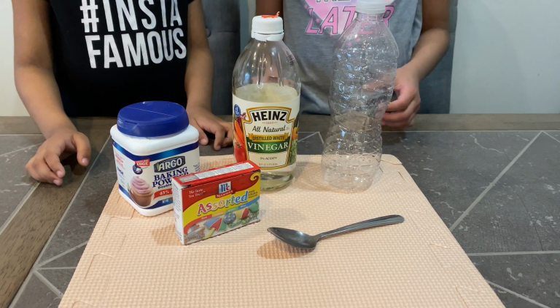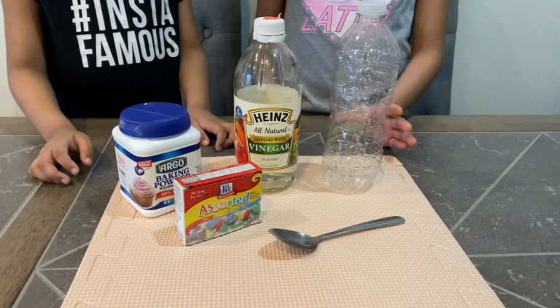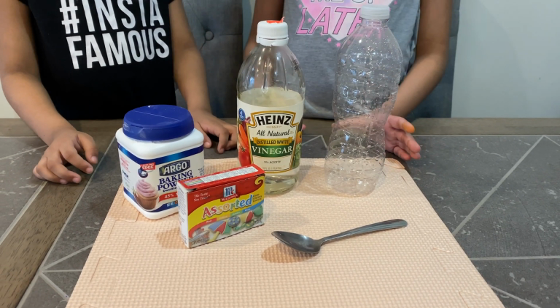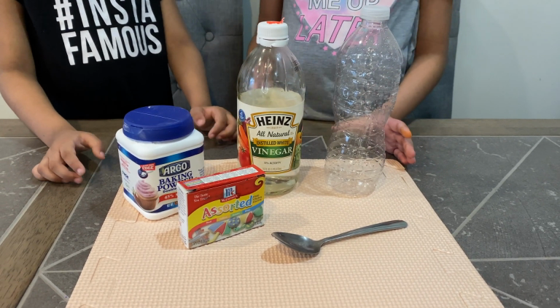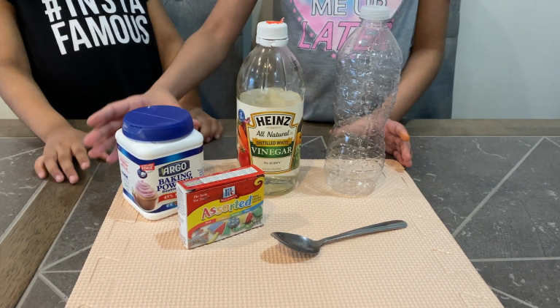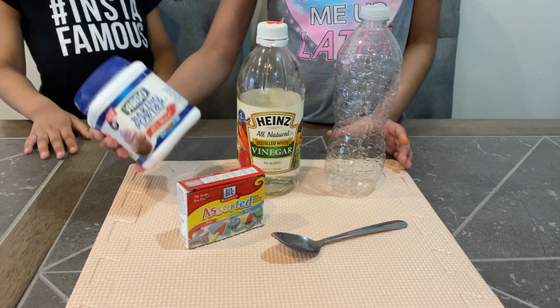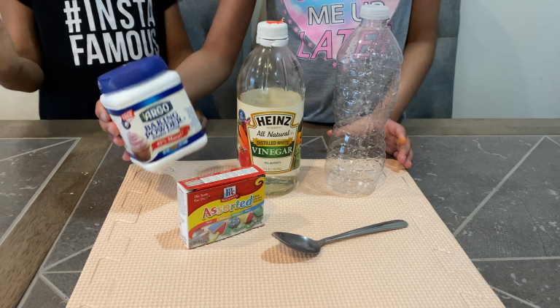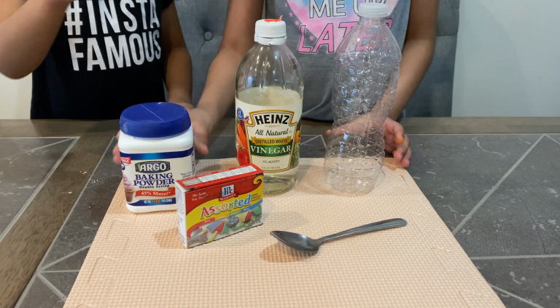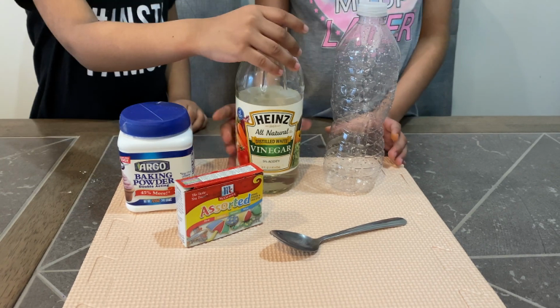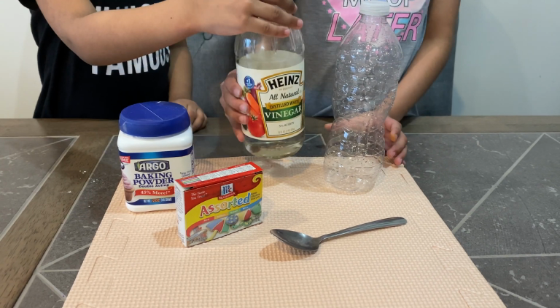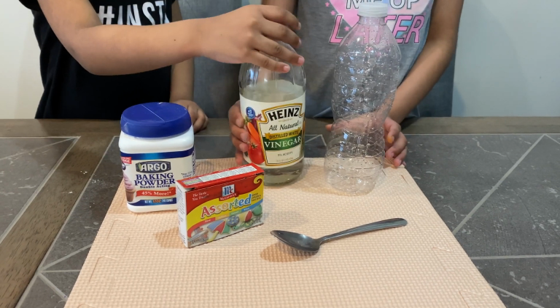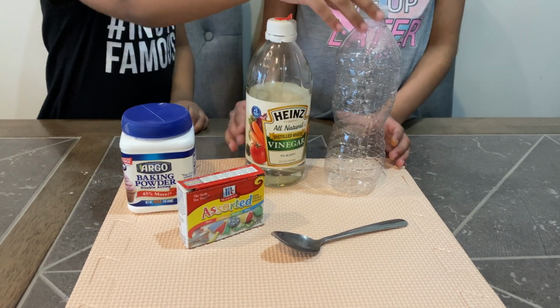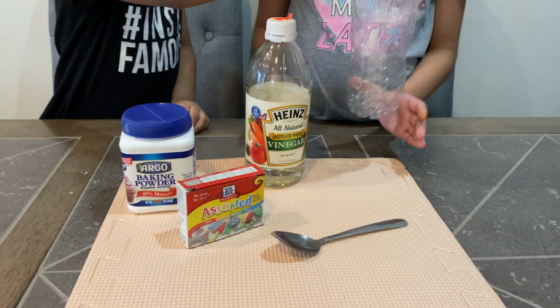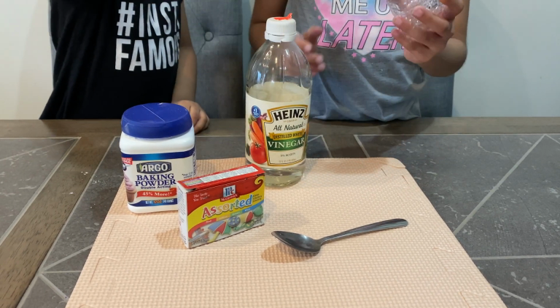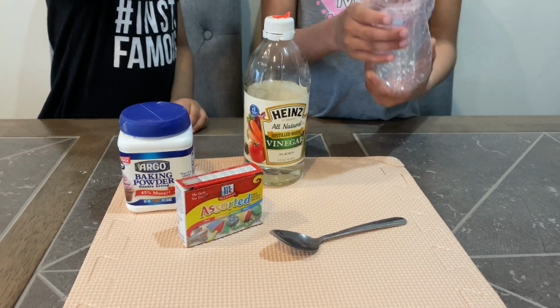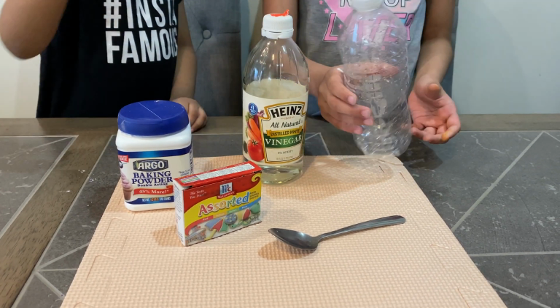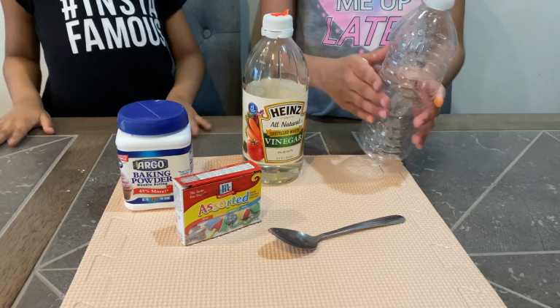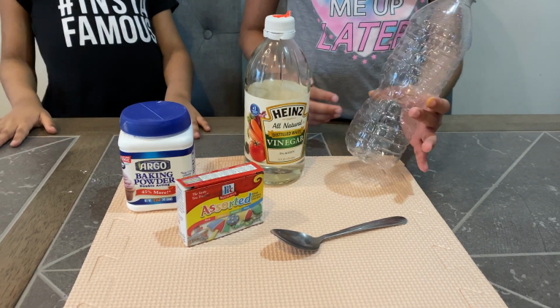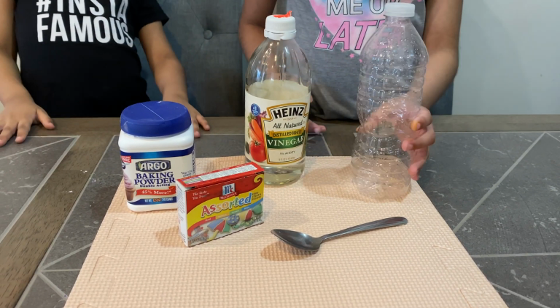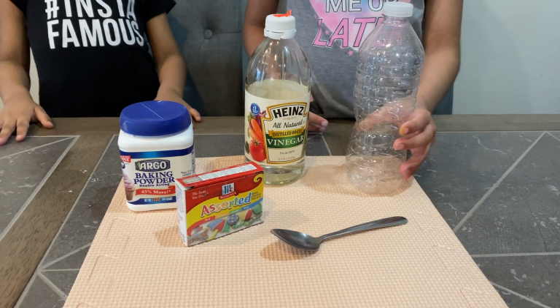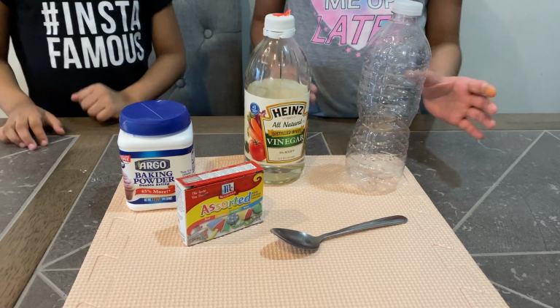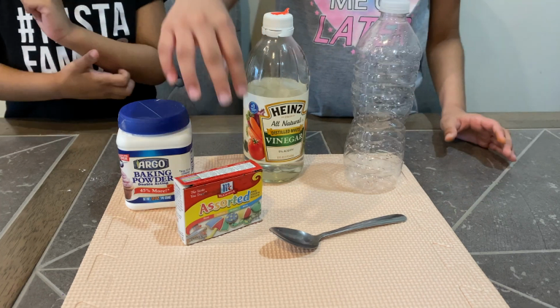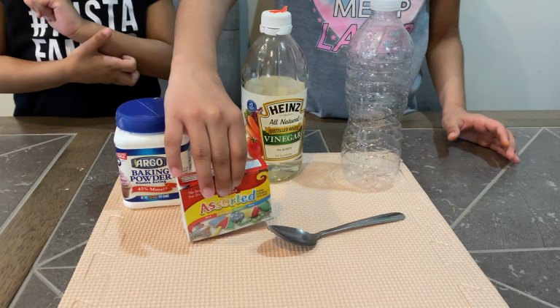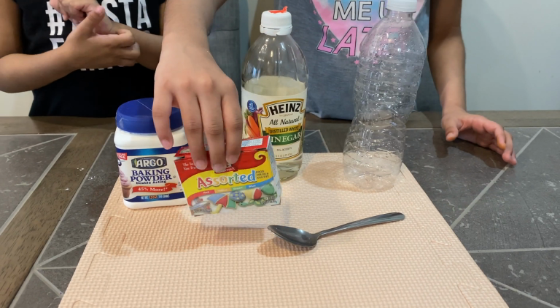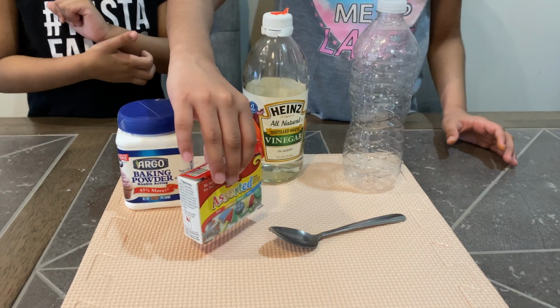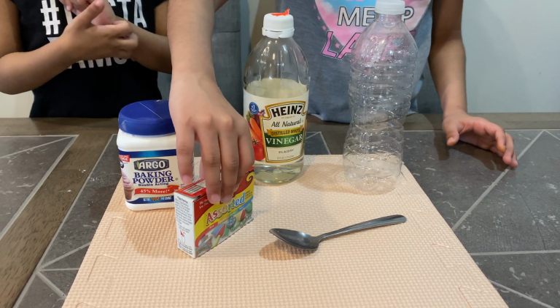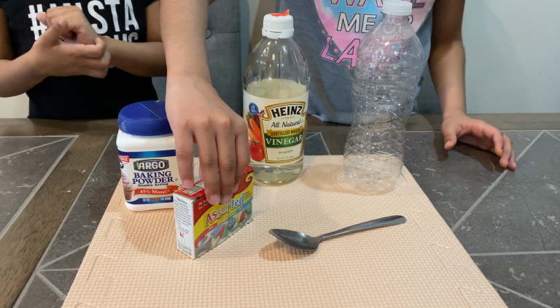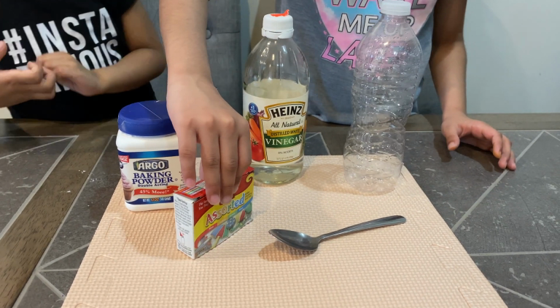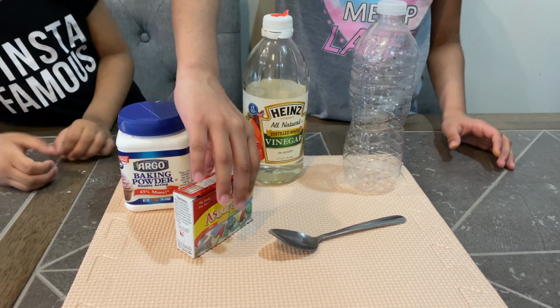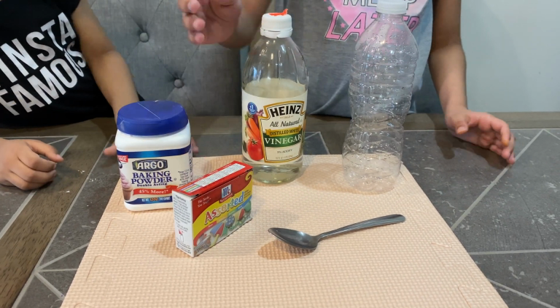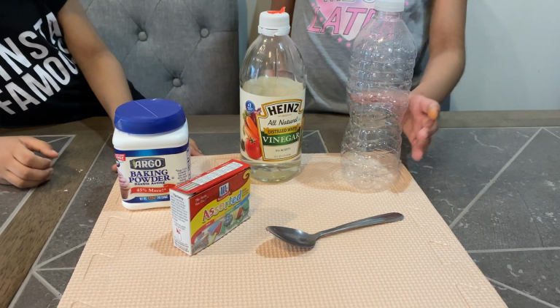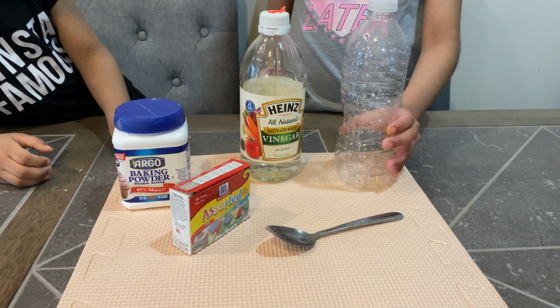So the things that you will need are baking soda, vinegar, and a cup or a water bottle. You can also choose food coloring, but that's optional.